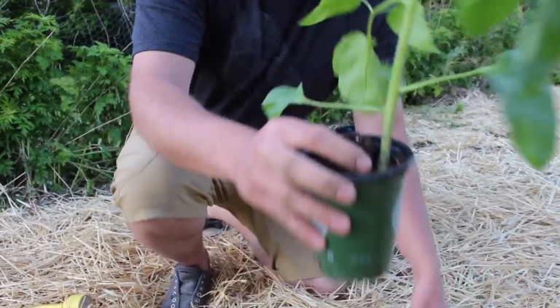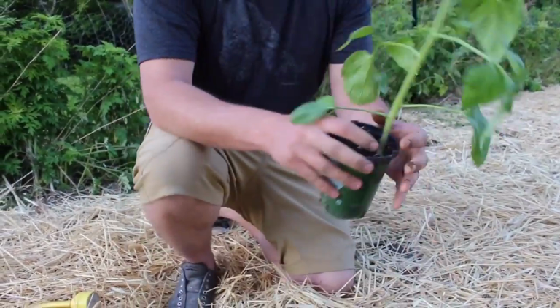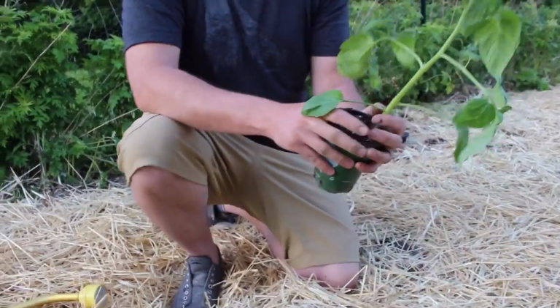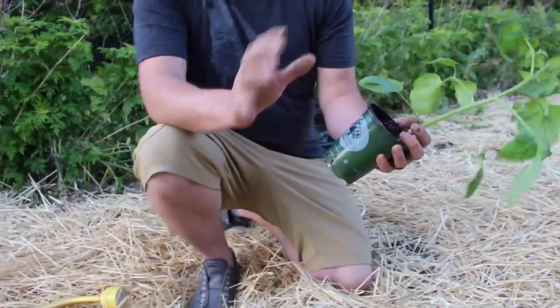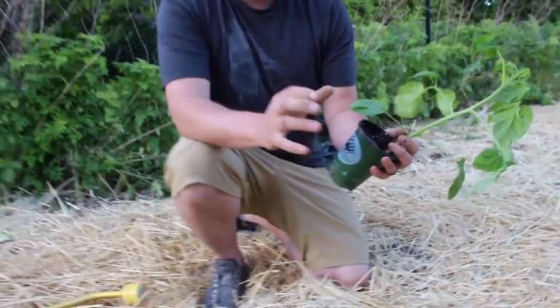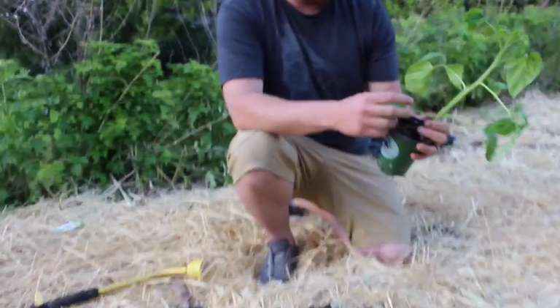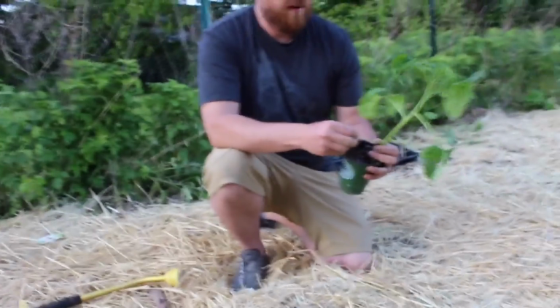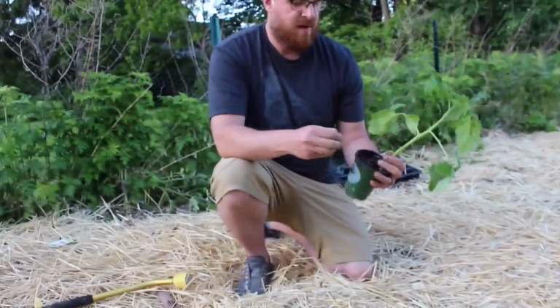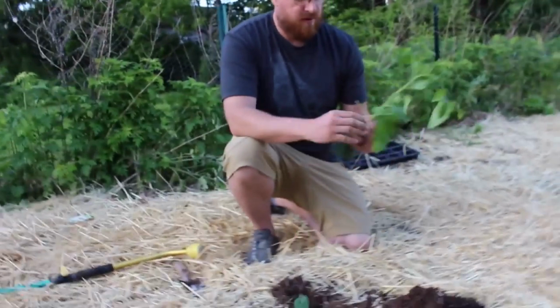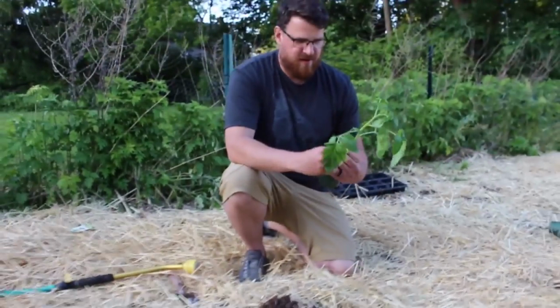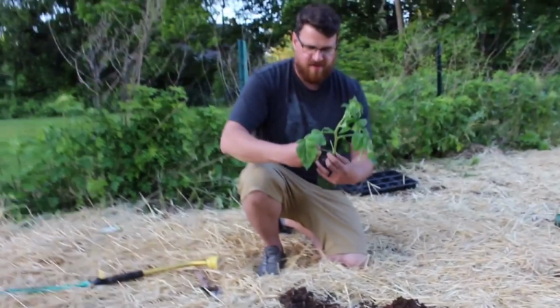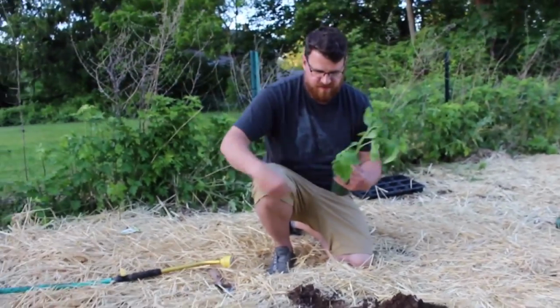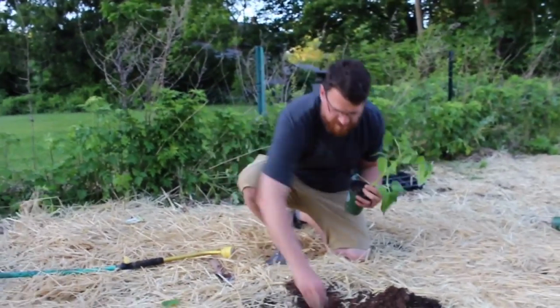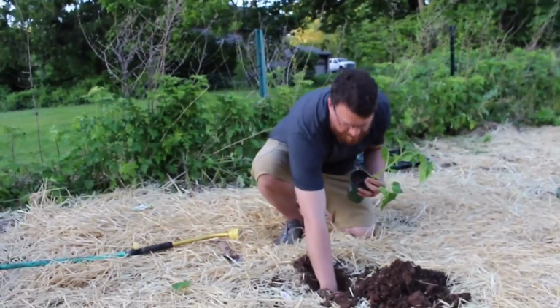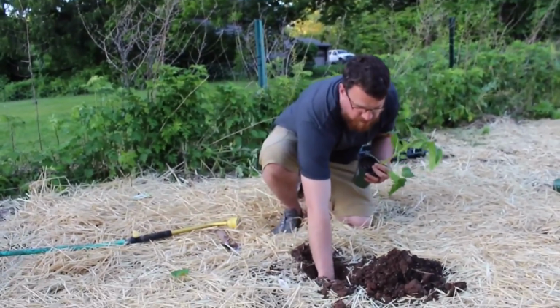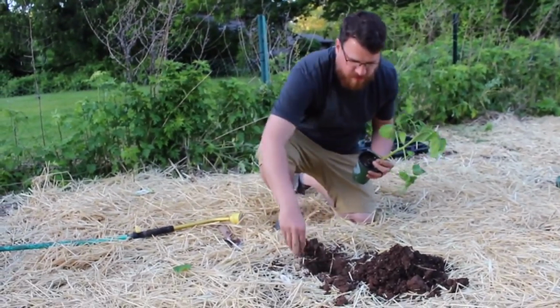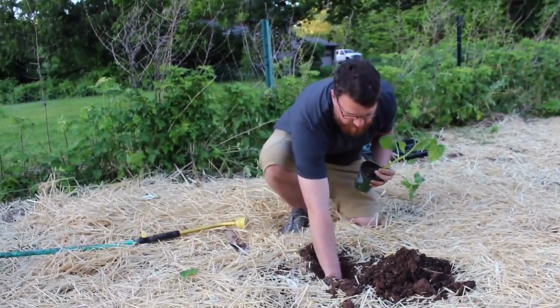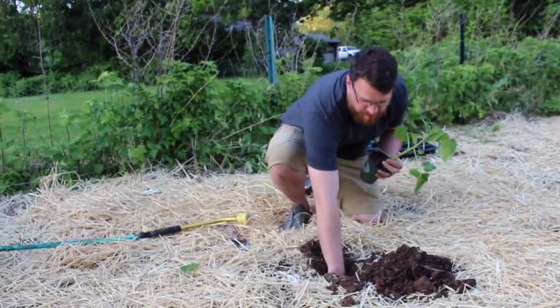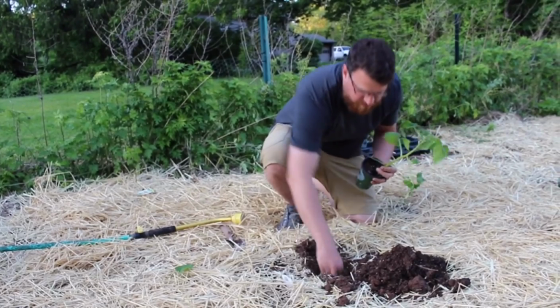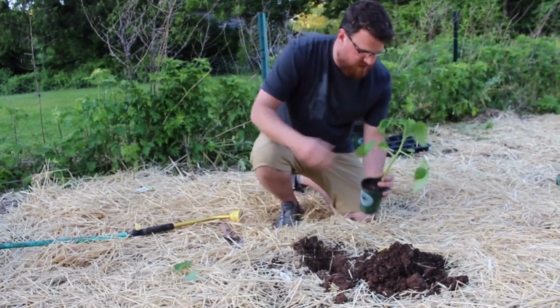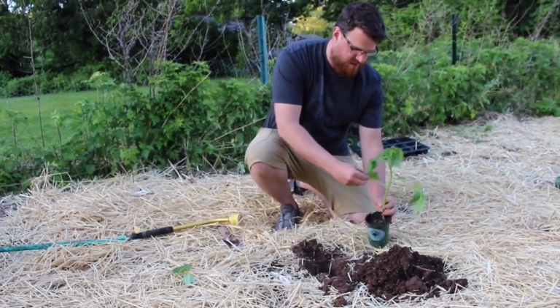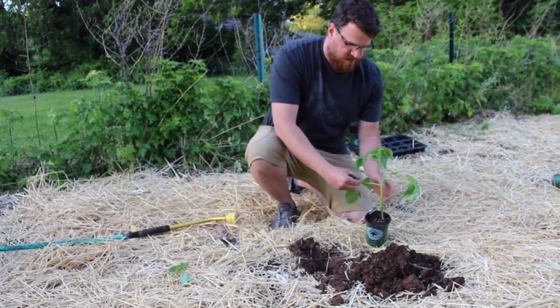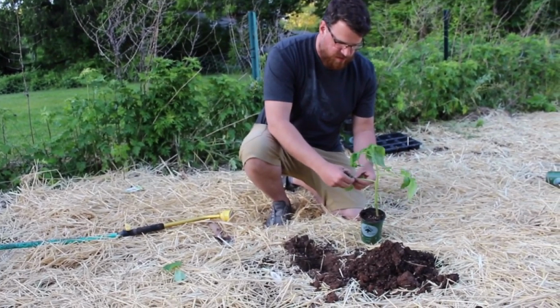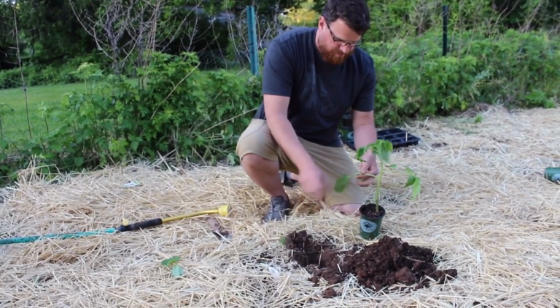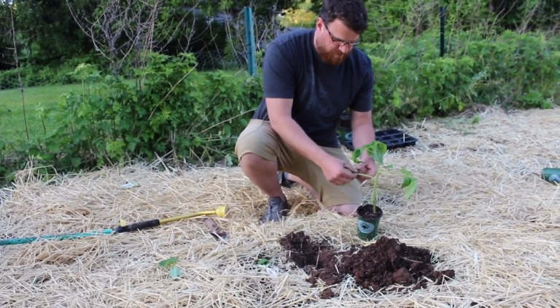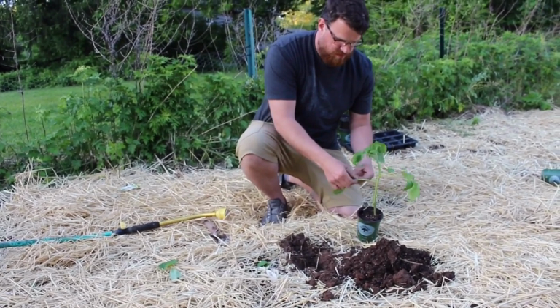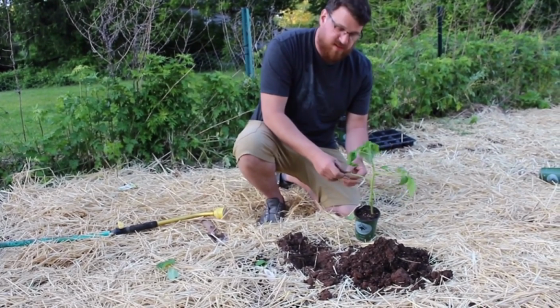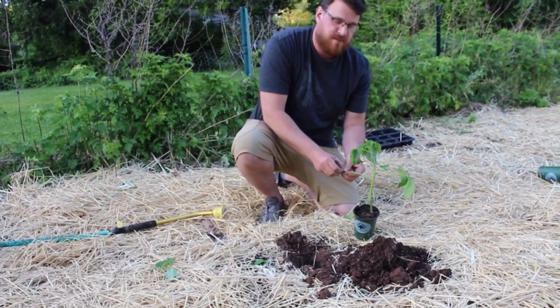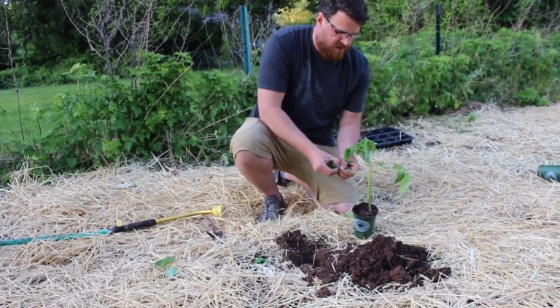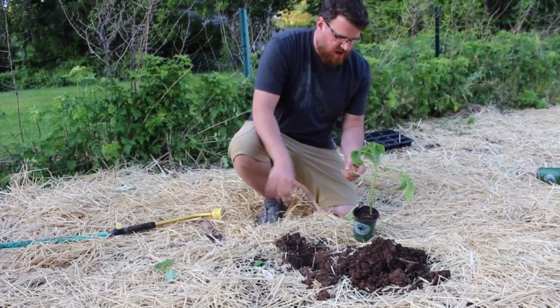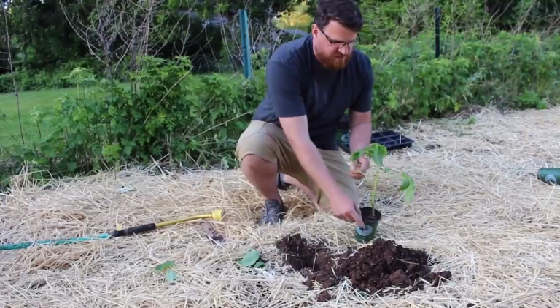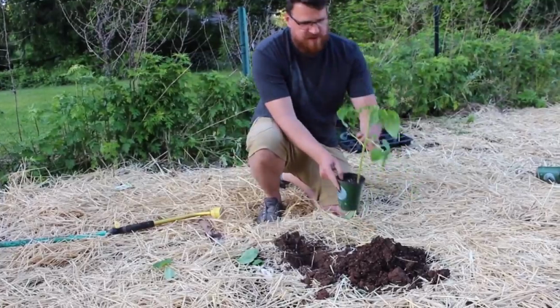So what you do — and you have to kind of be brave here — is pull all the leaves off on the bottom part of the tomato and the stems, and just leave the top set.